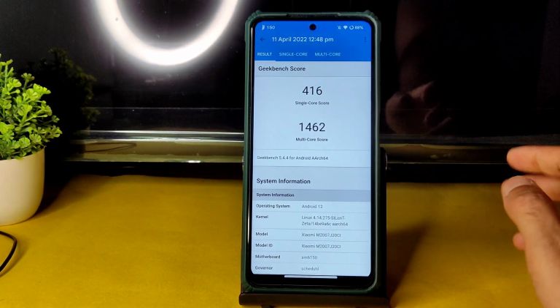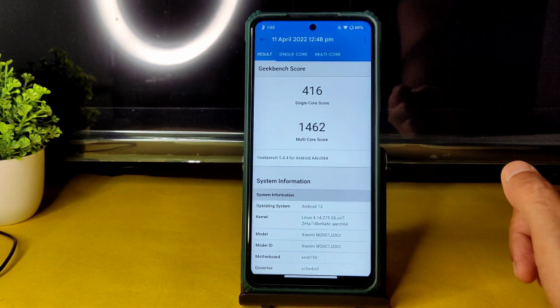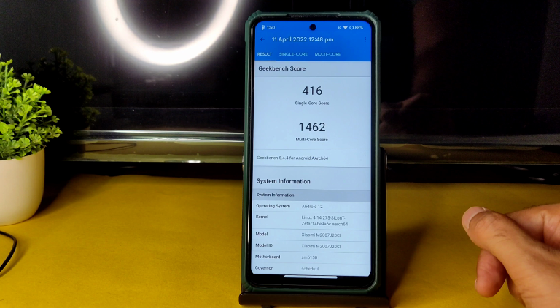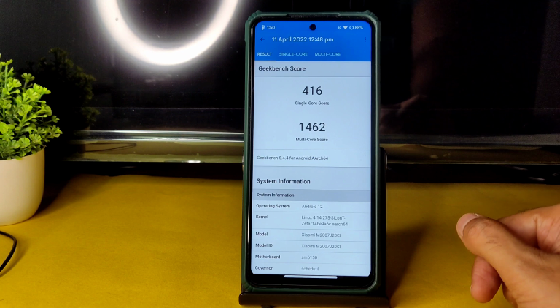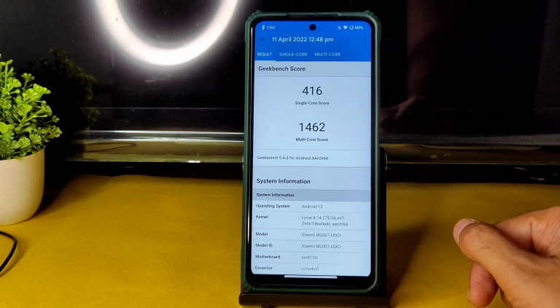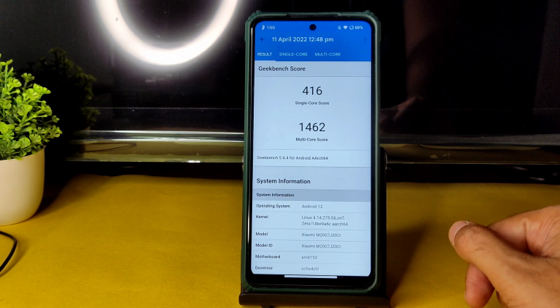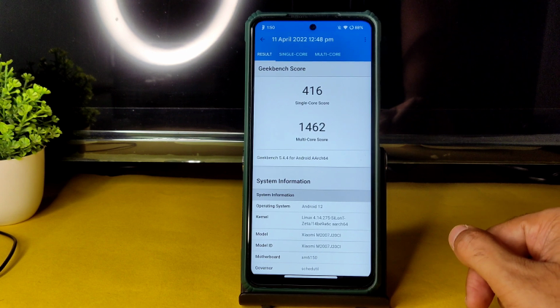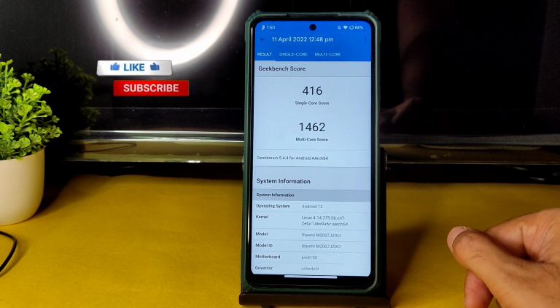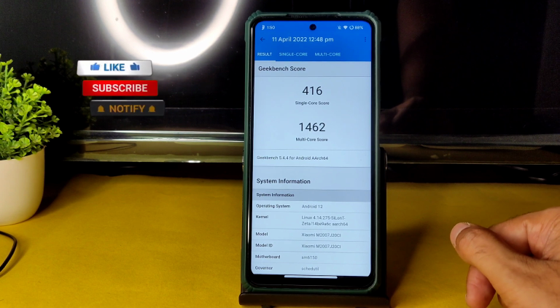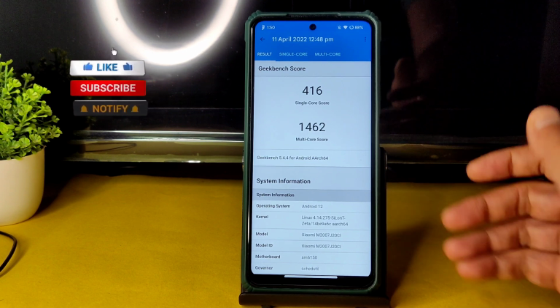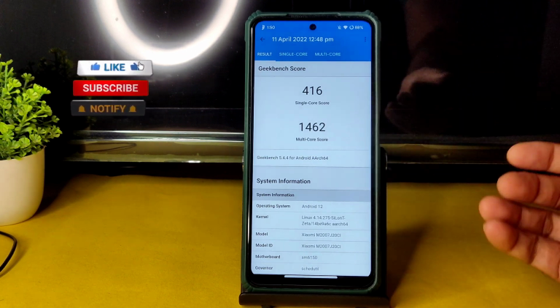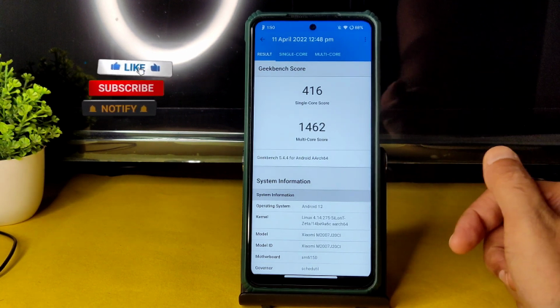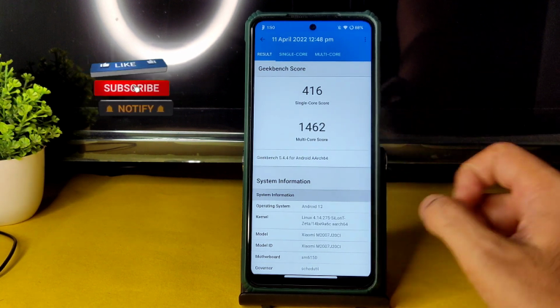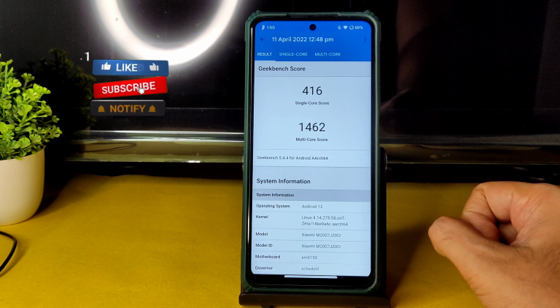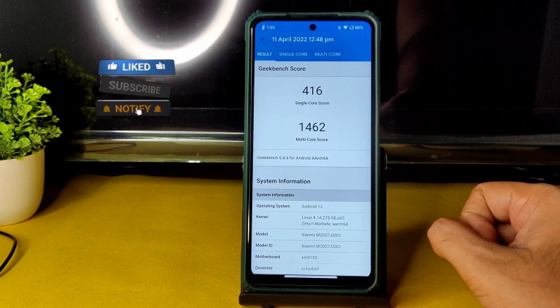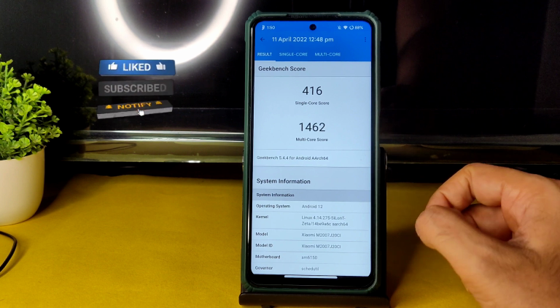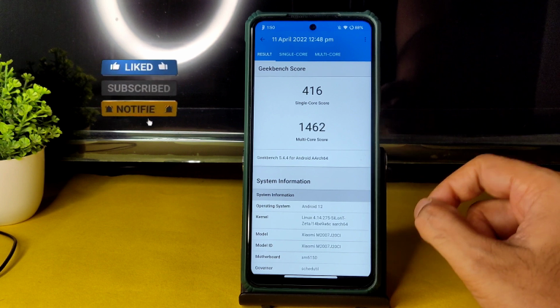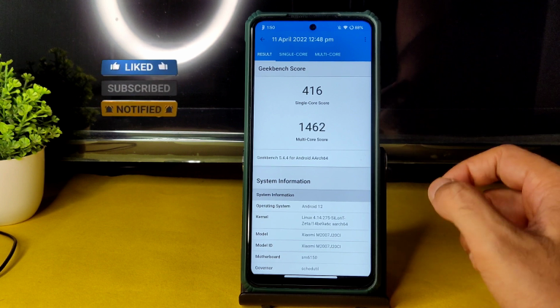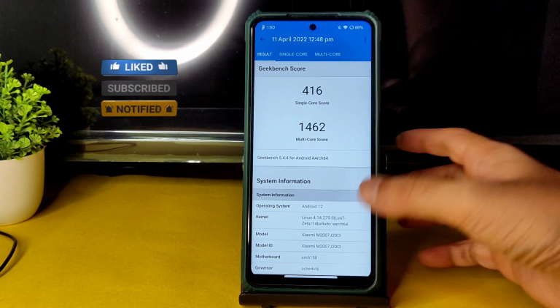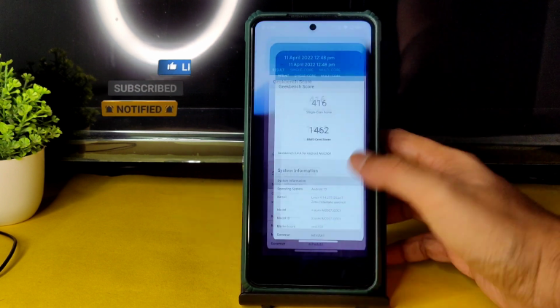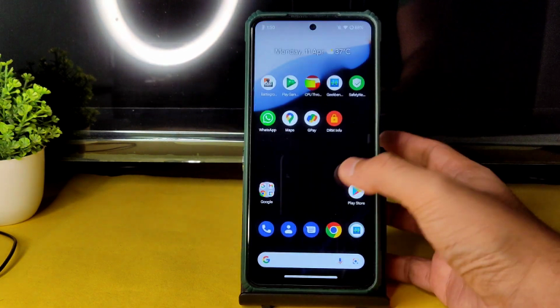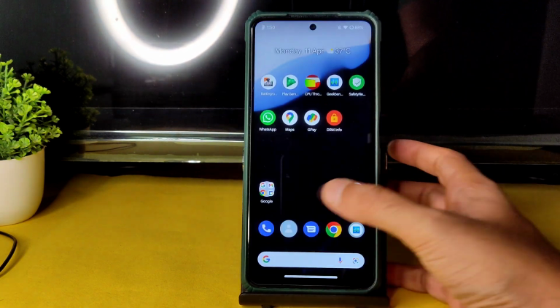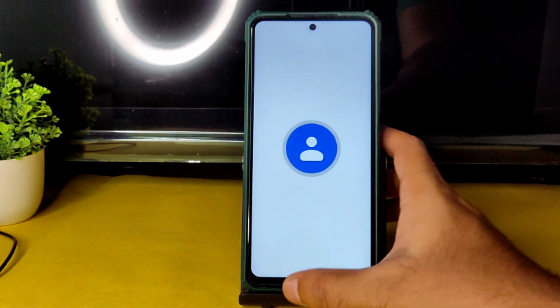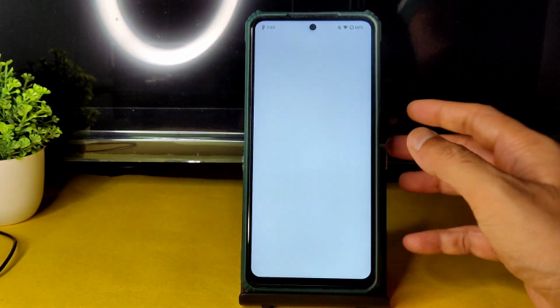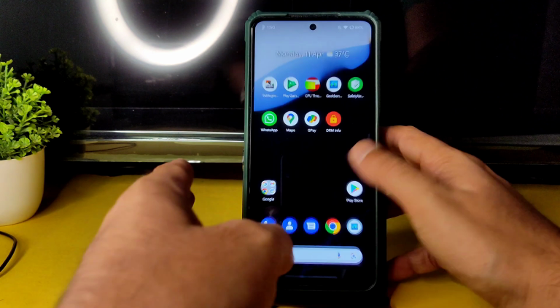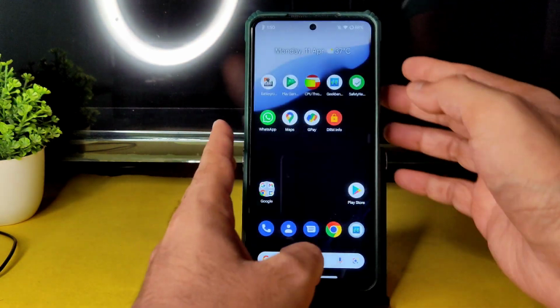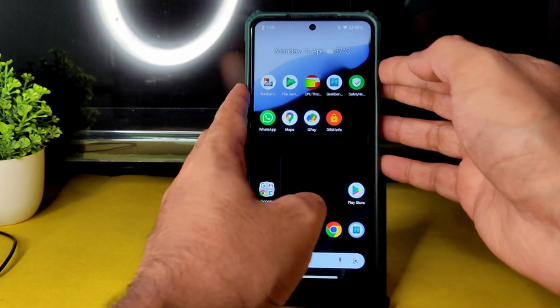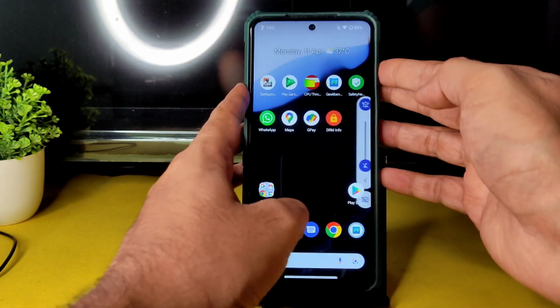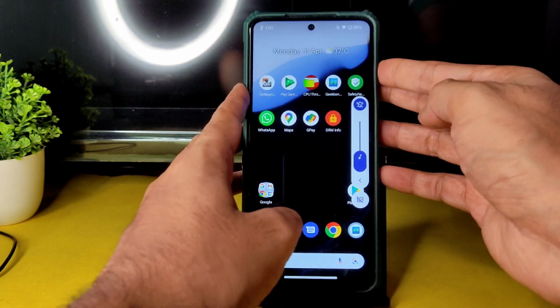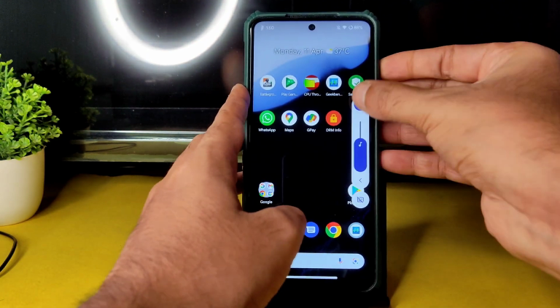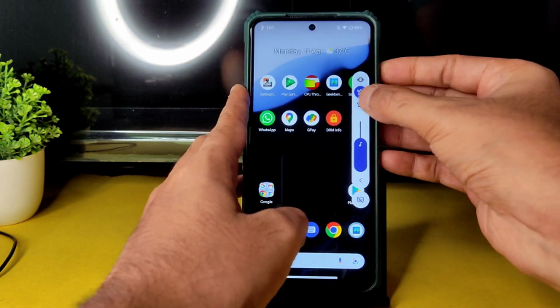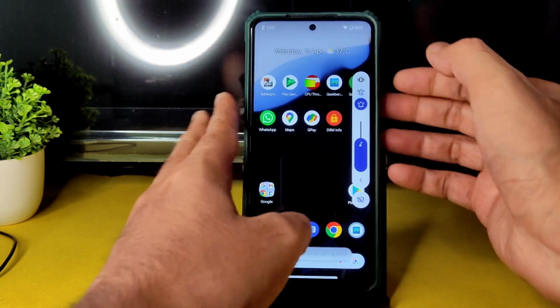The Geekbench scores are also a bit degraded. Single-core score is 416 and multi-core score is 1462. The kernel used here is Linux 4.14.275 Salon-T kernel as mentioned. Let me check the dialer — first let me increase the volume to general mode.